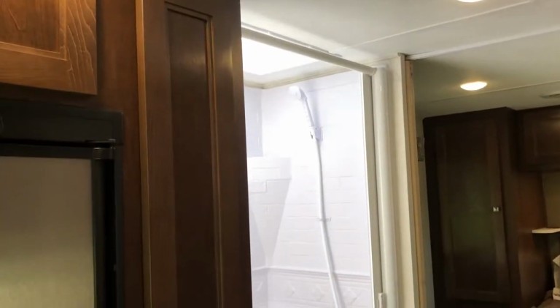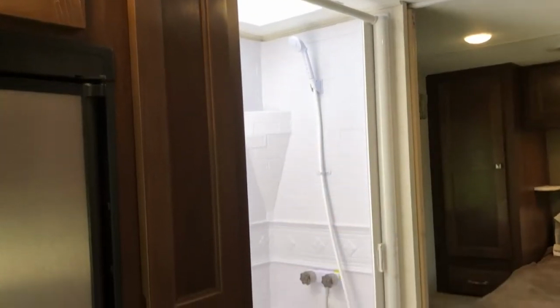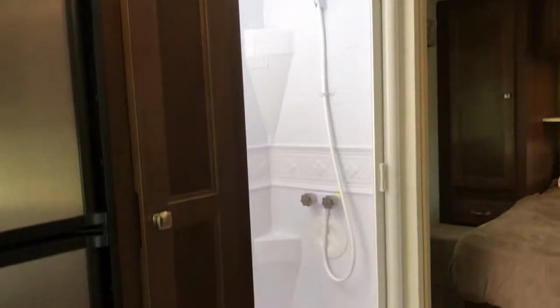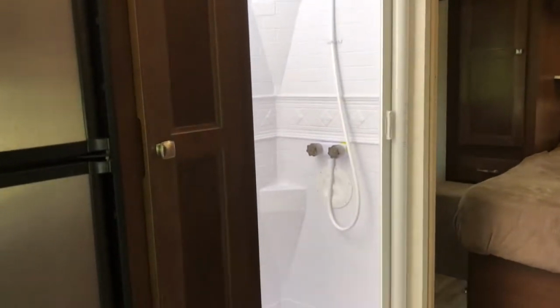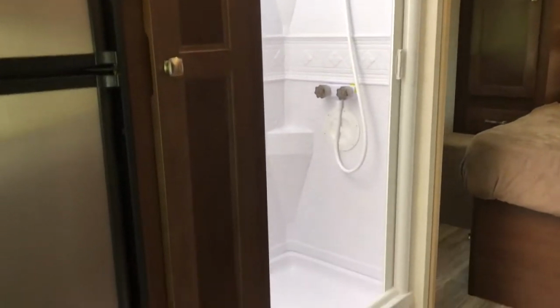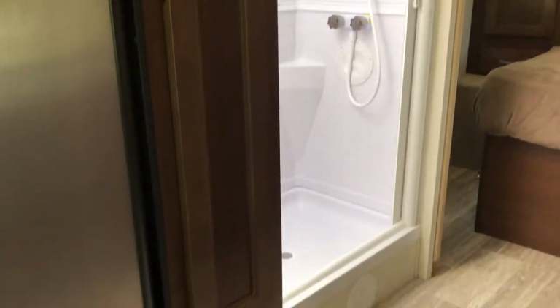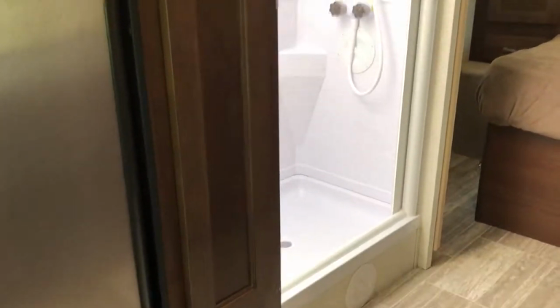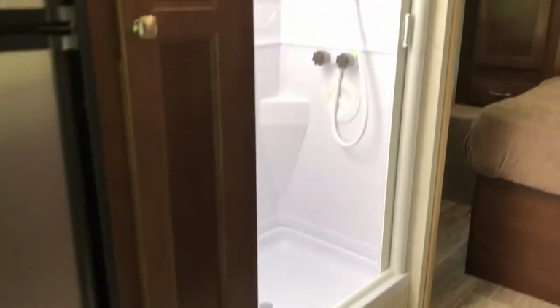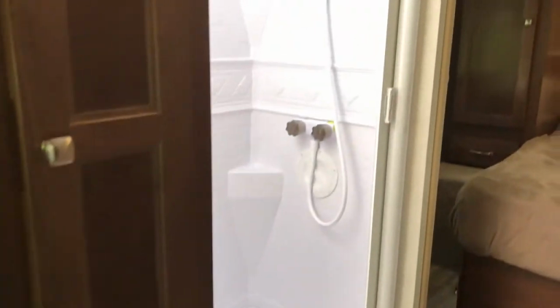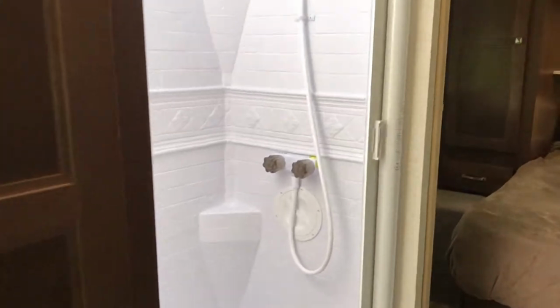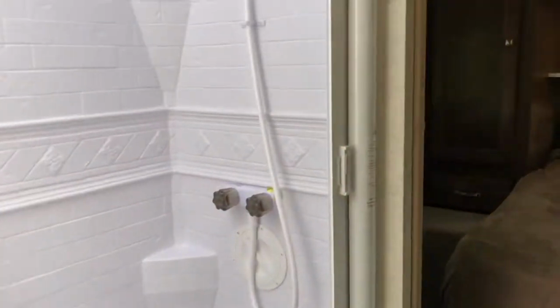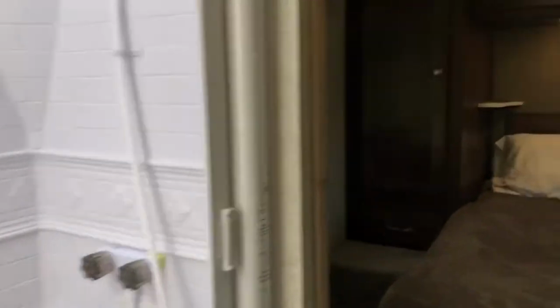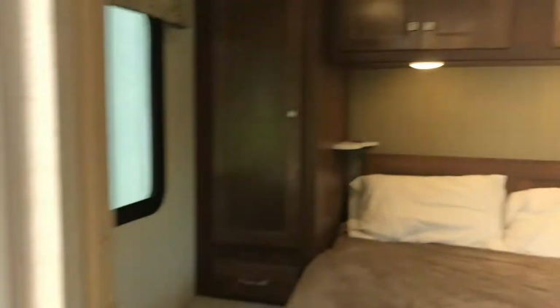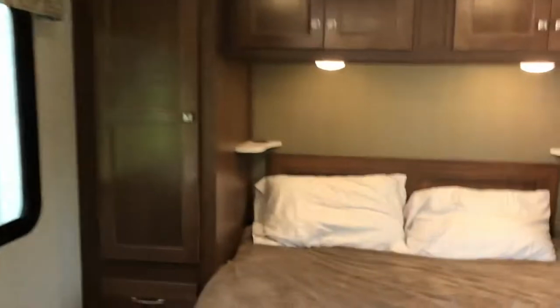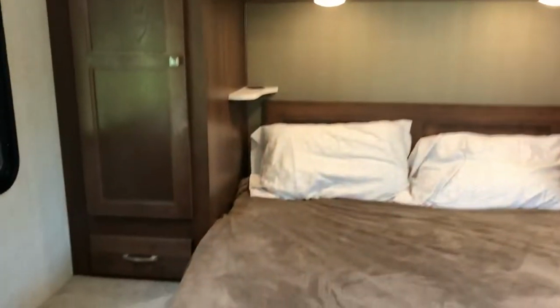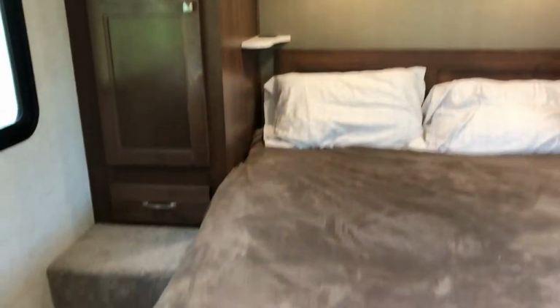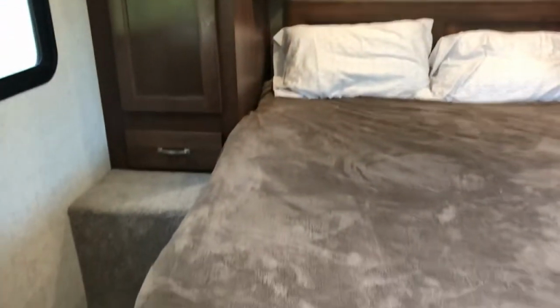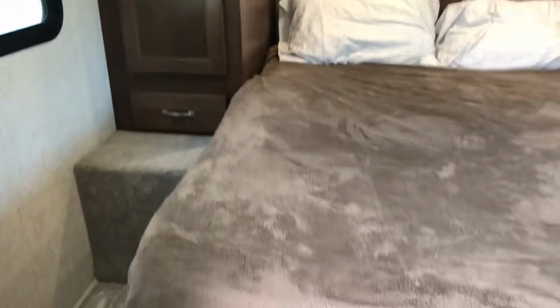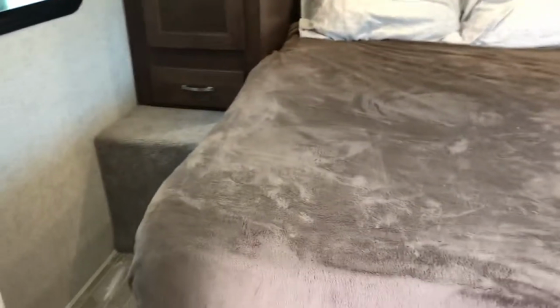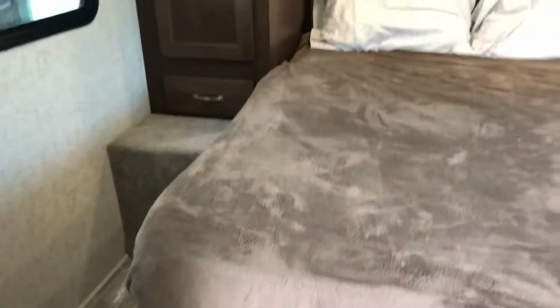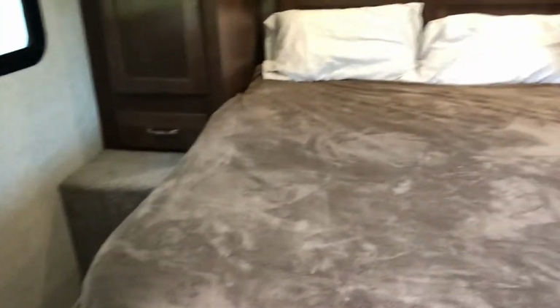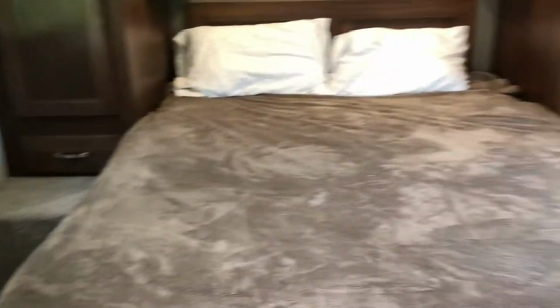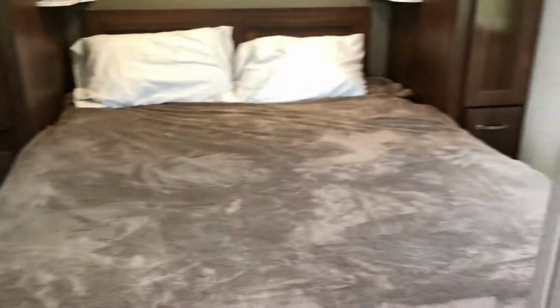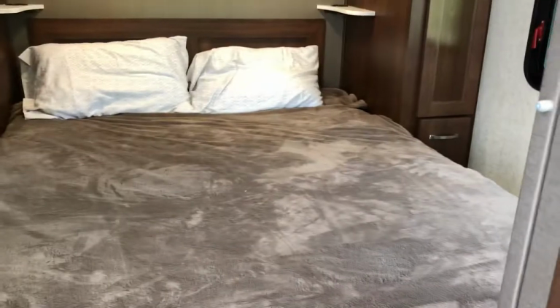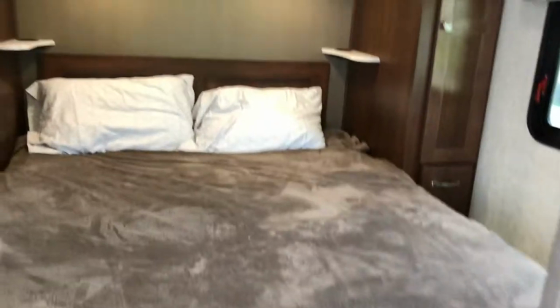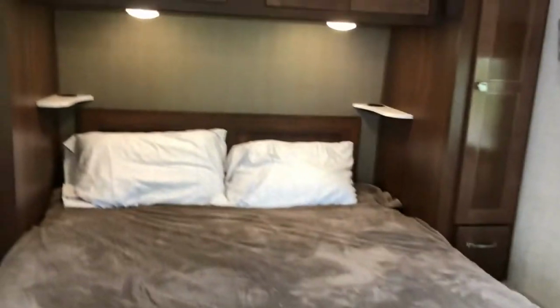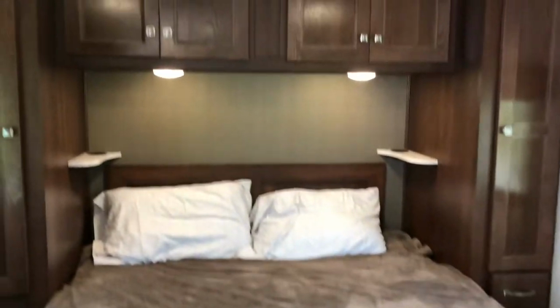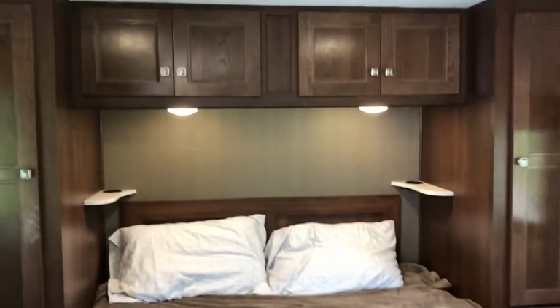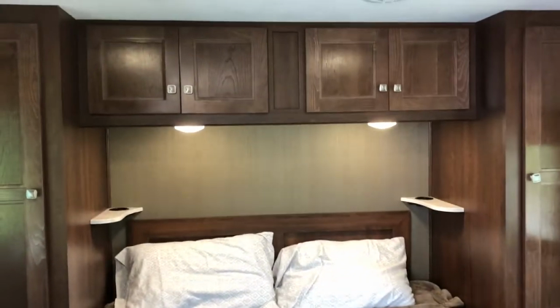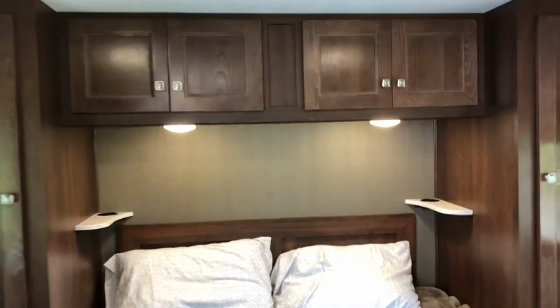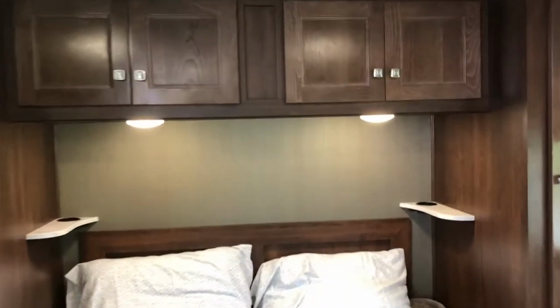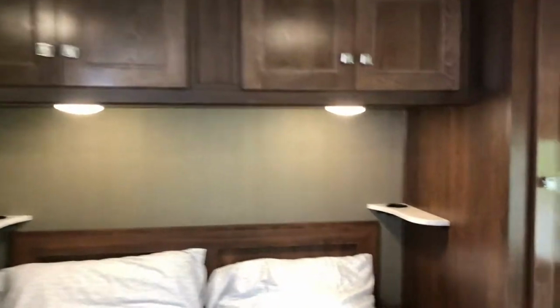Big shower with nice natural light coming through. In the back bedroom you've got a queen walk-around bed with USB ports and plugs on both sides.